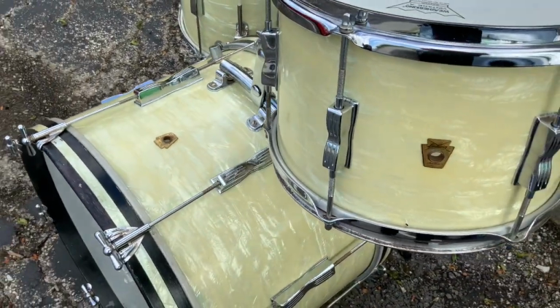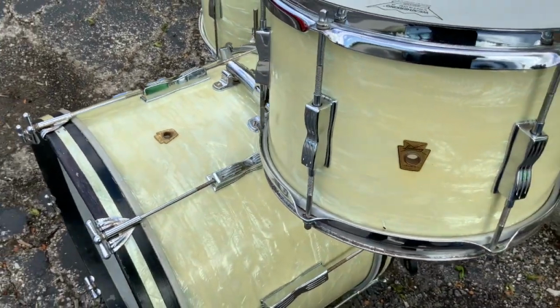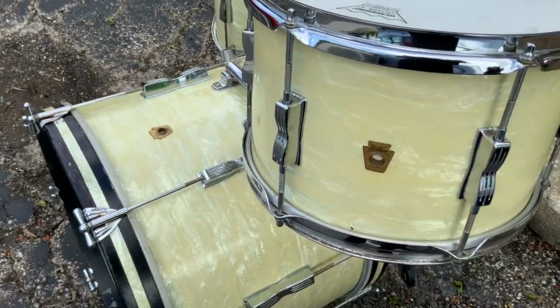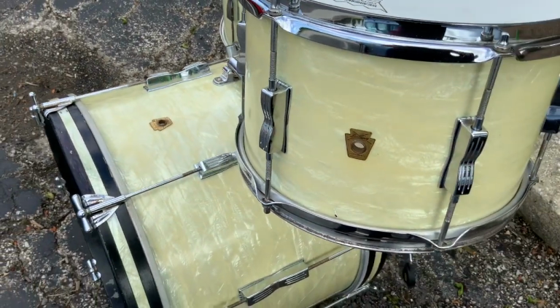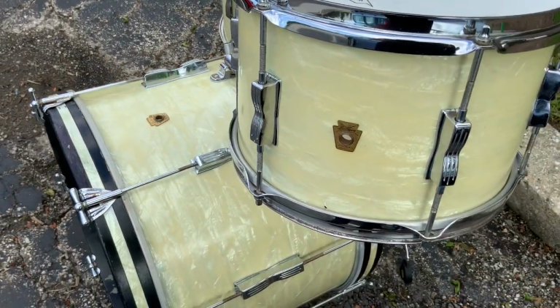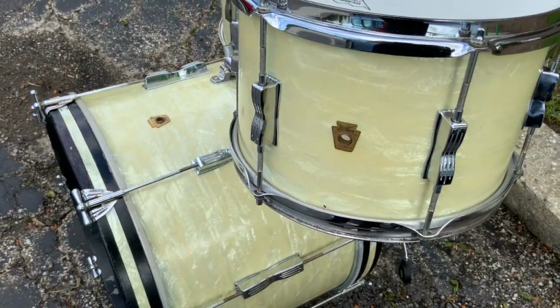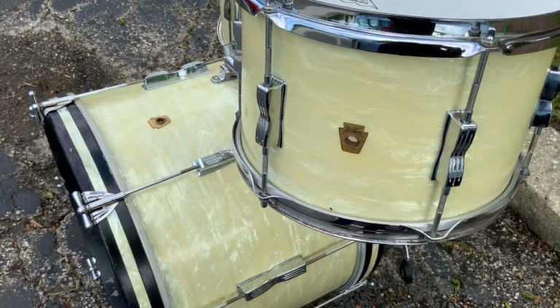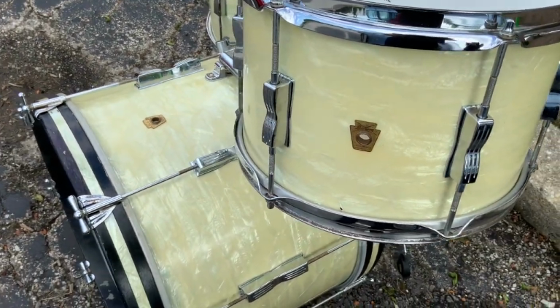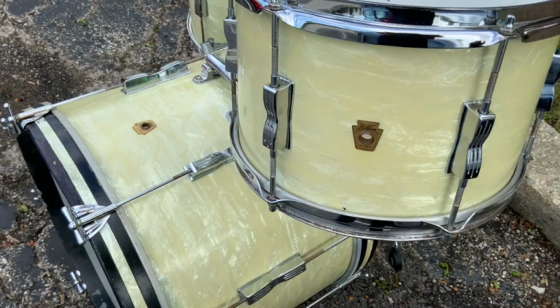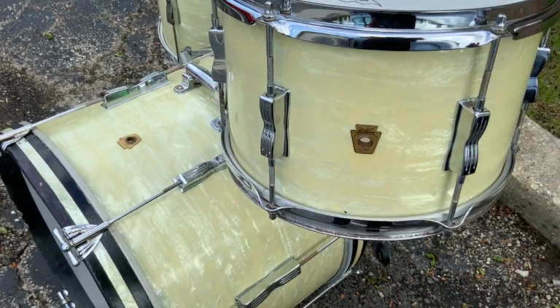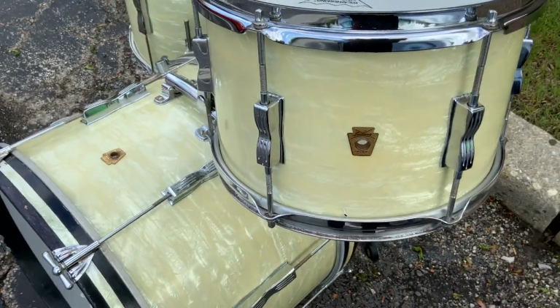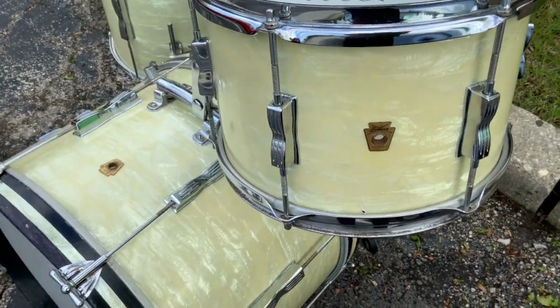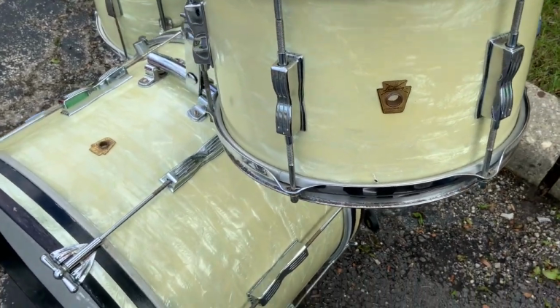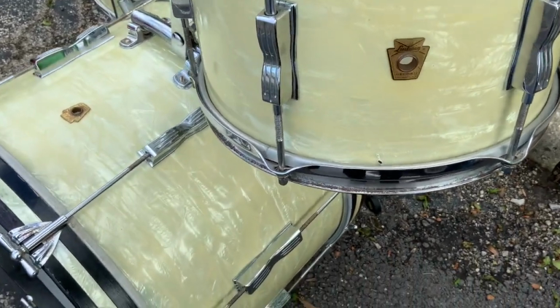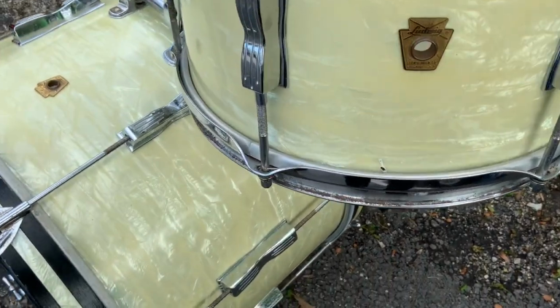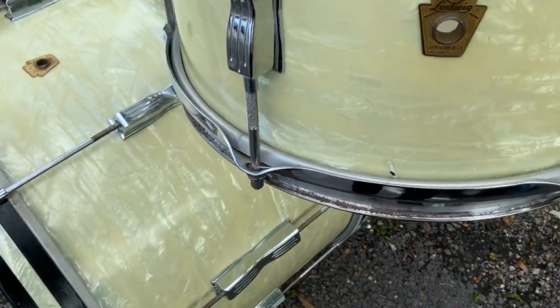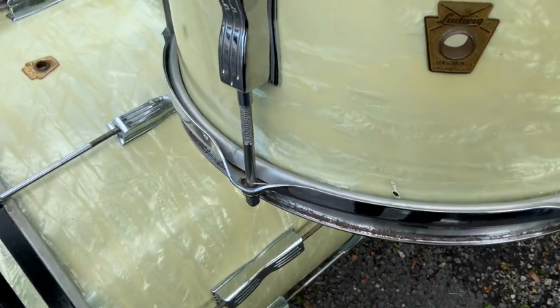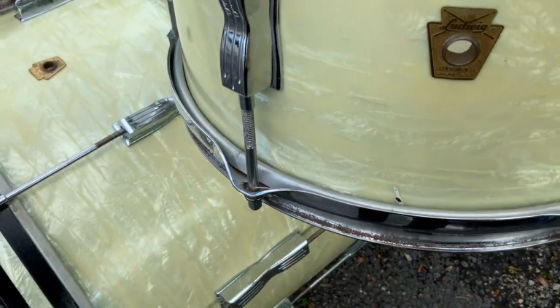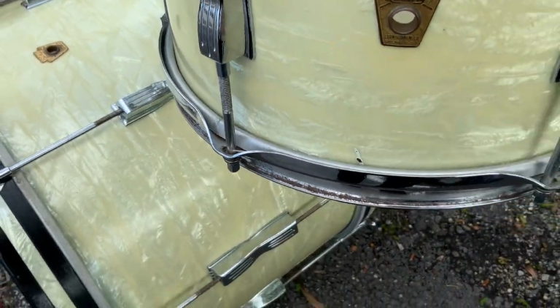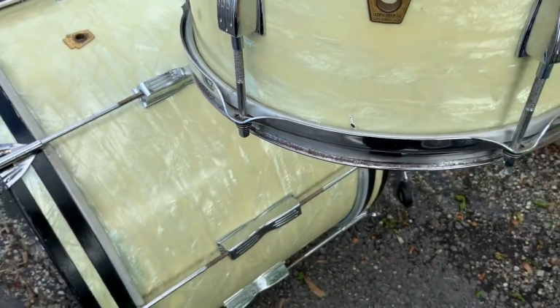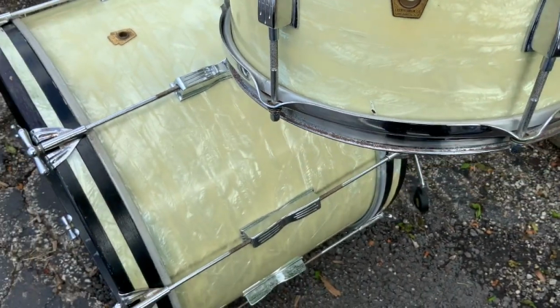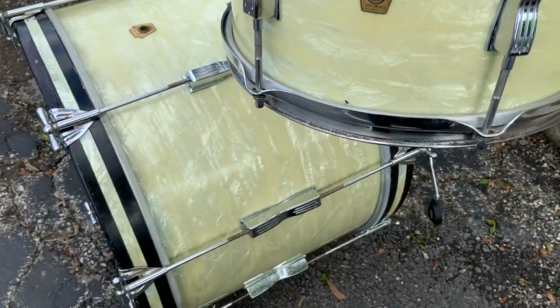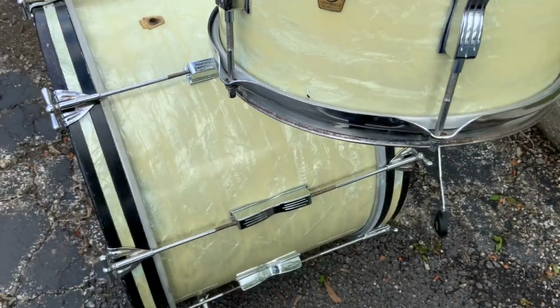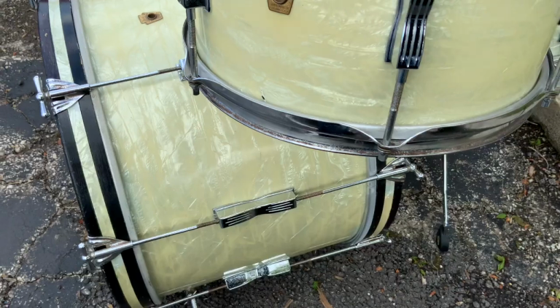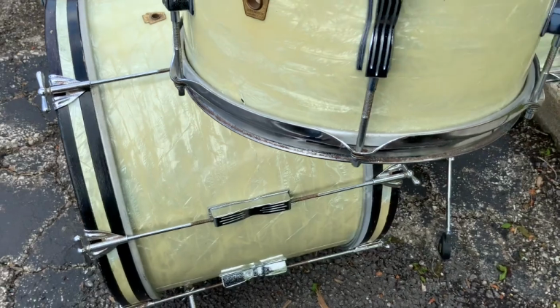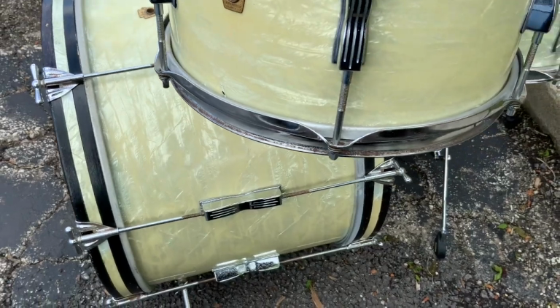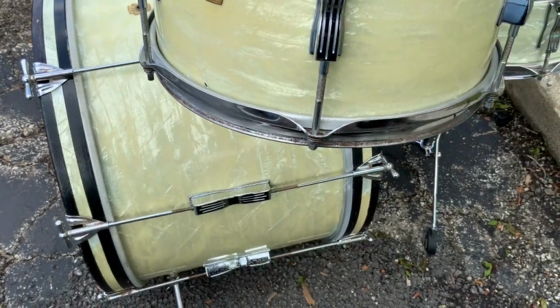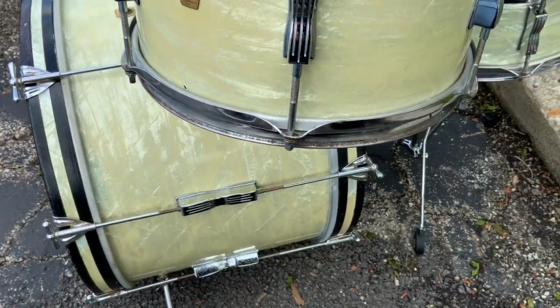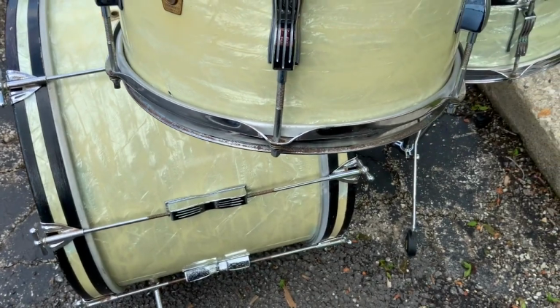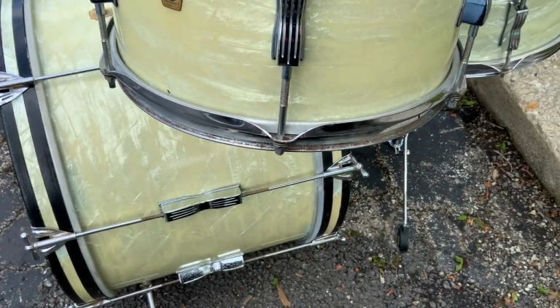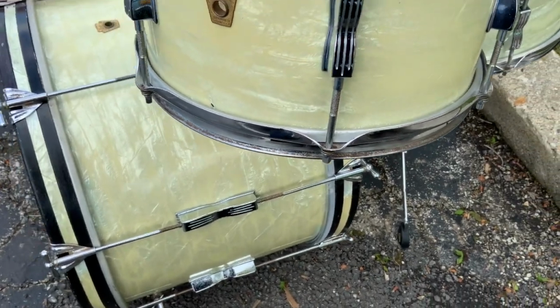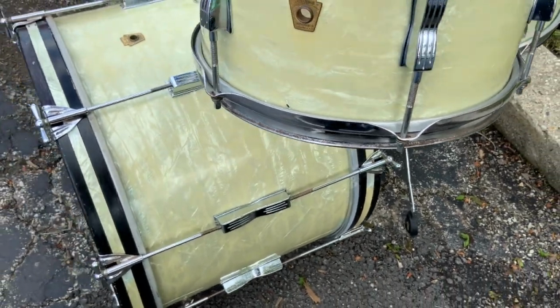These are the mahogany poplar mahogany shells, 3-ply shells with reinforcement rings. There's a little spot of paint there, and the bottom rim on the 12 has a little bit of rust as you can see there. That might come off.